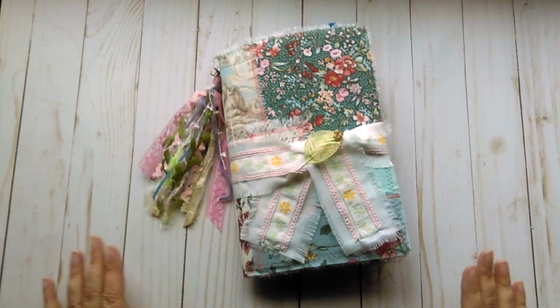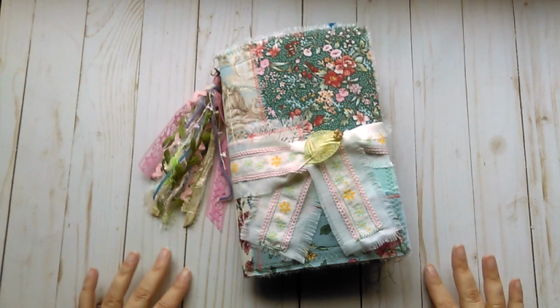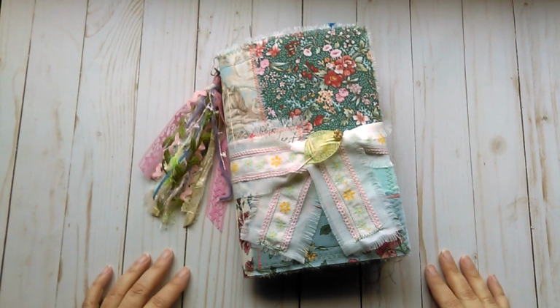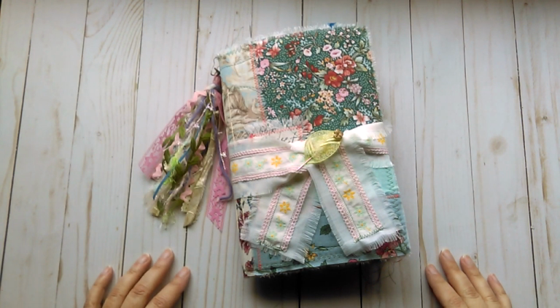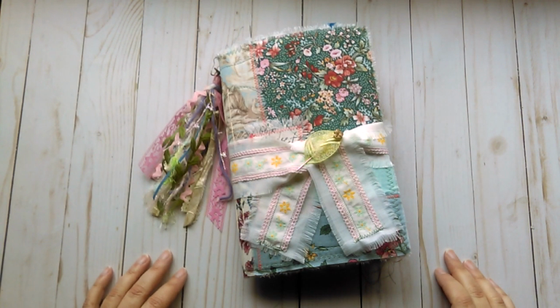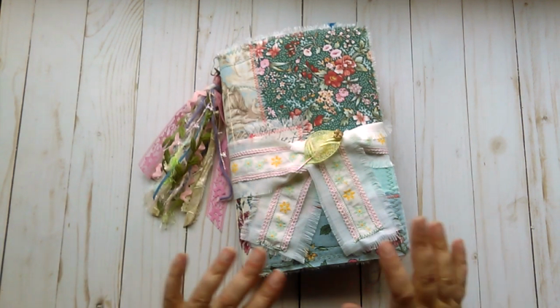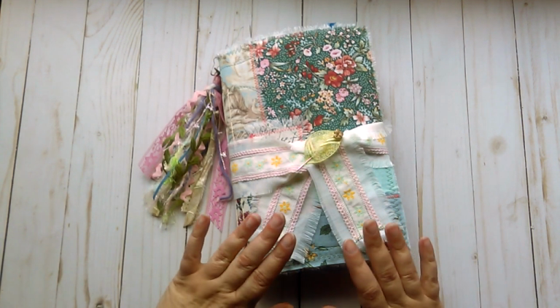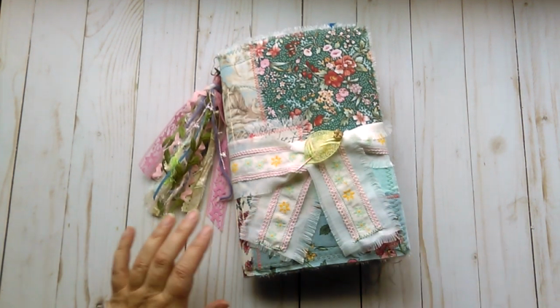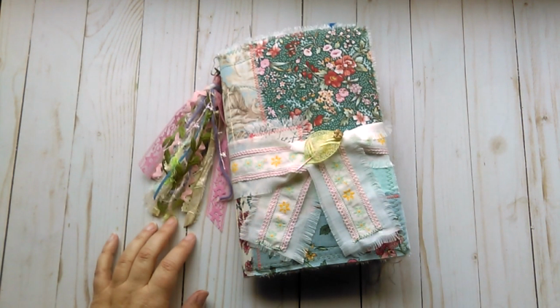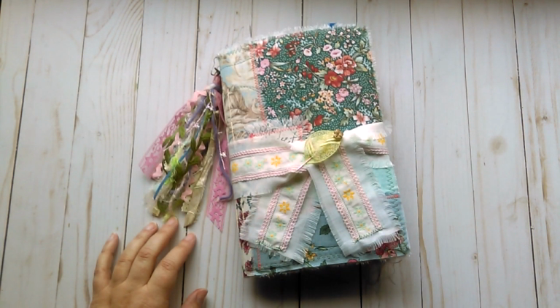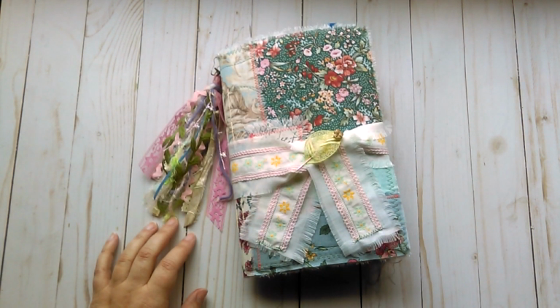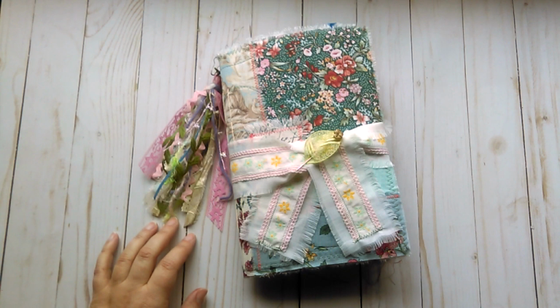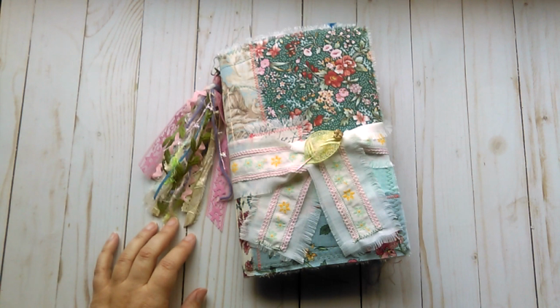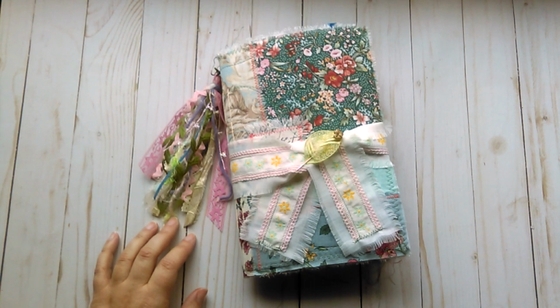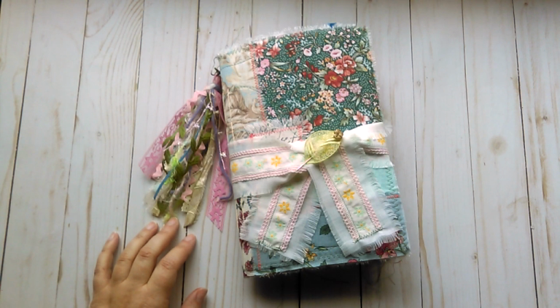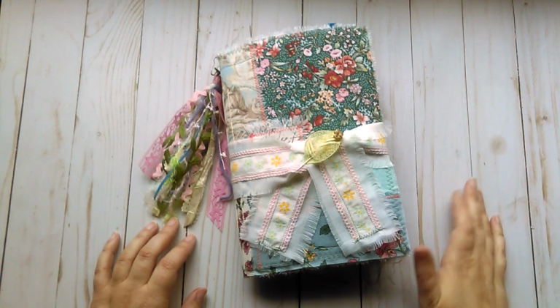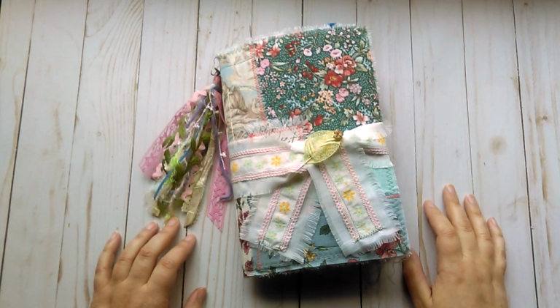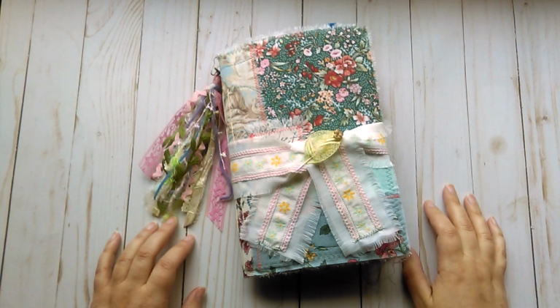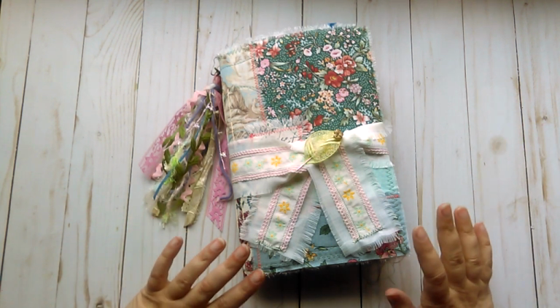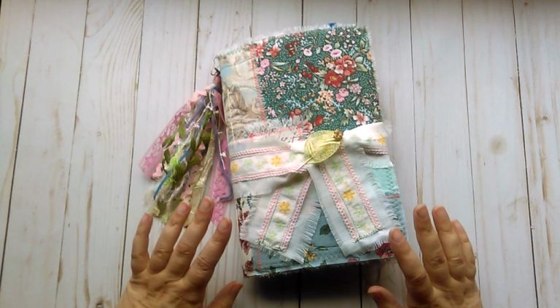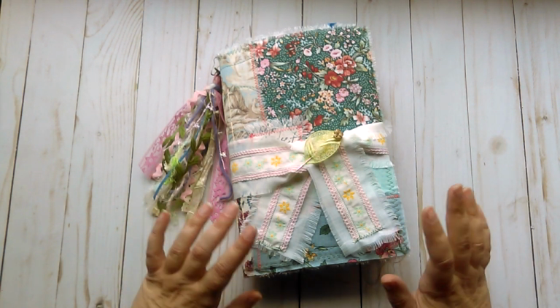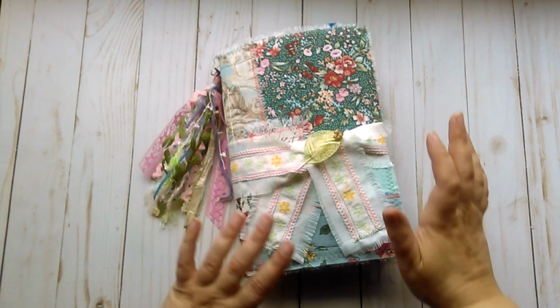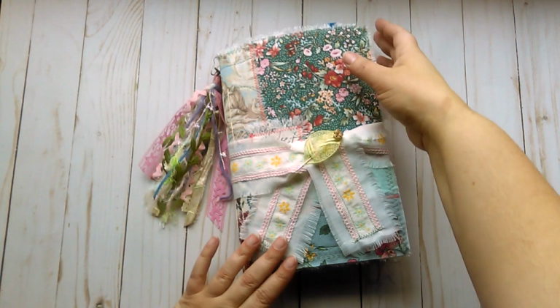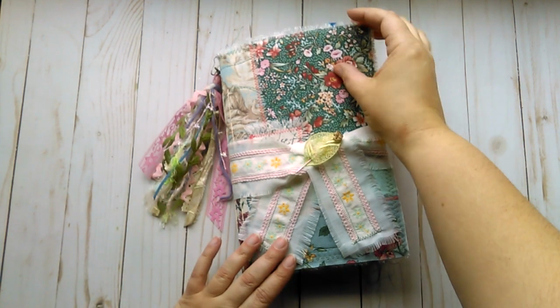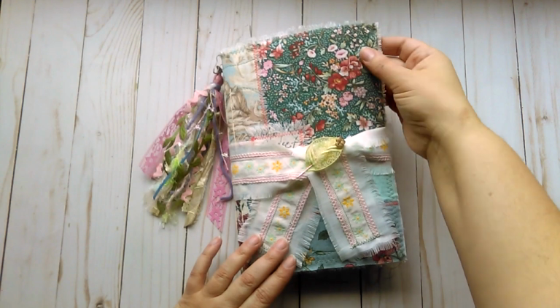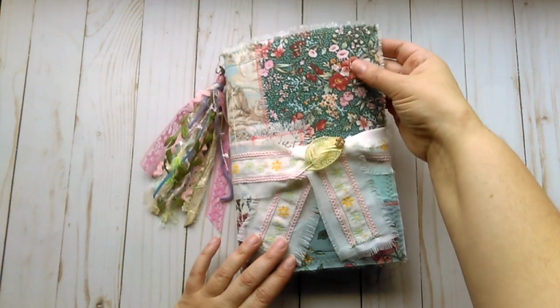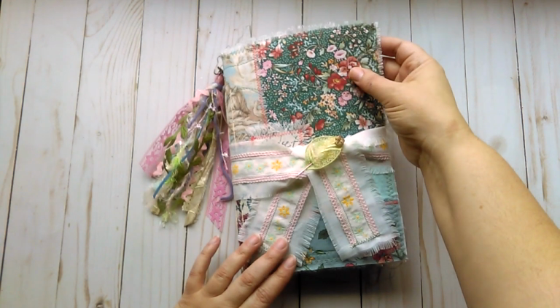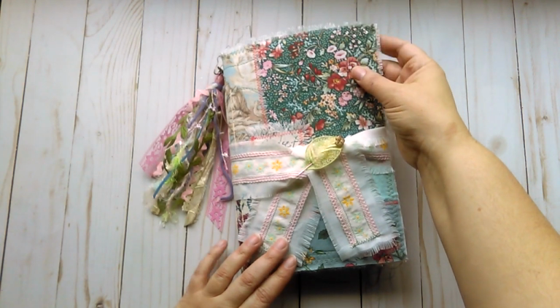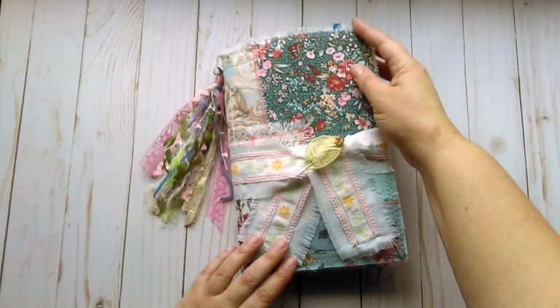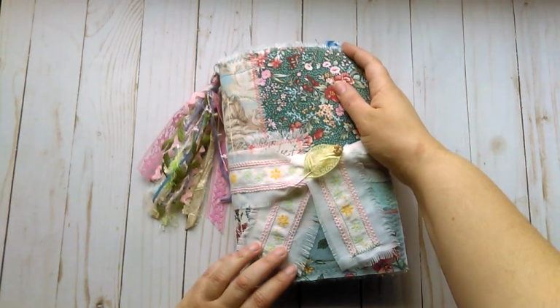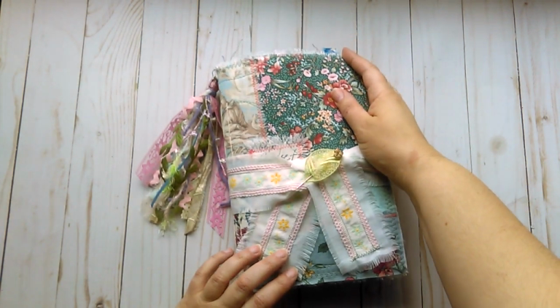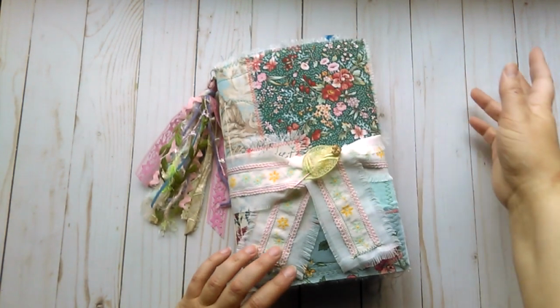Hello everyone, it's Marcia. I have another journal that I wanted to share with you guys. This one is called Spring in the Air. It is another one of my soft cover fabric junk journals.